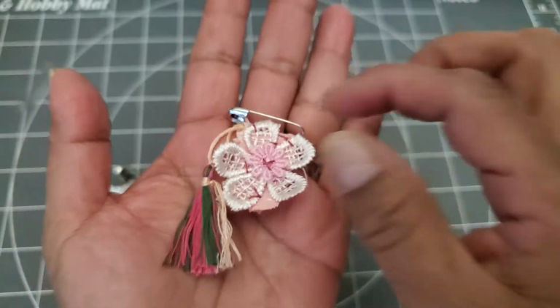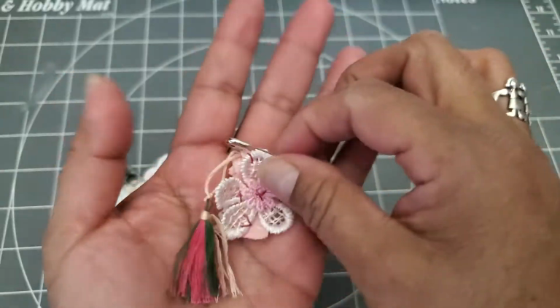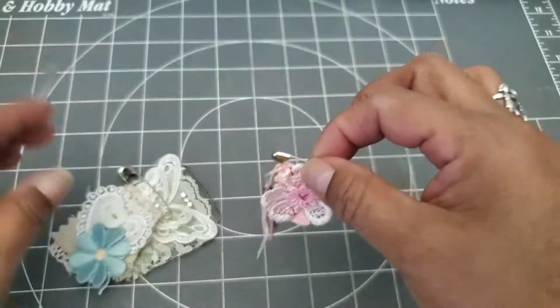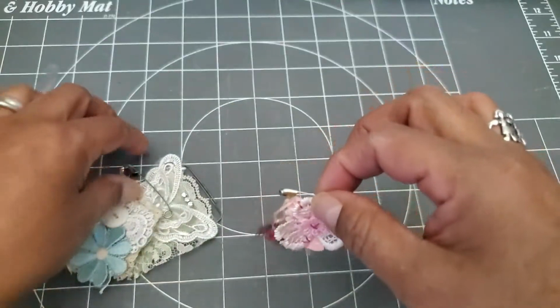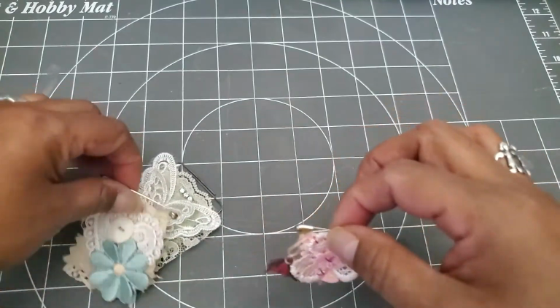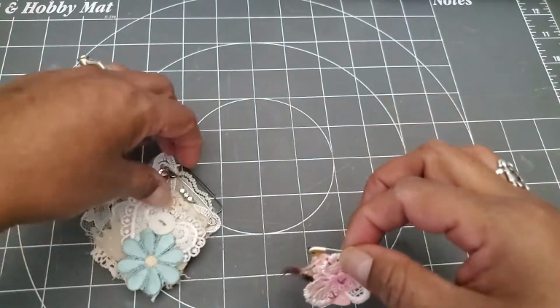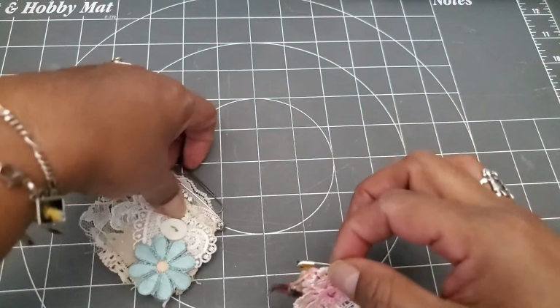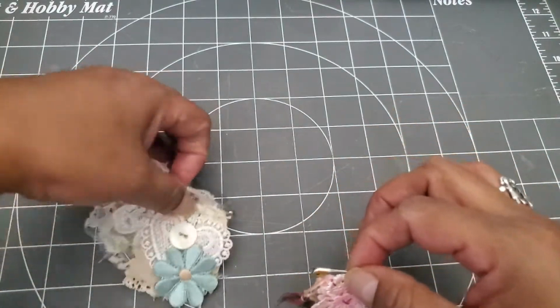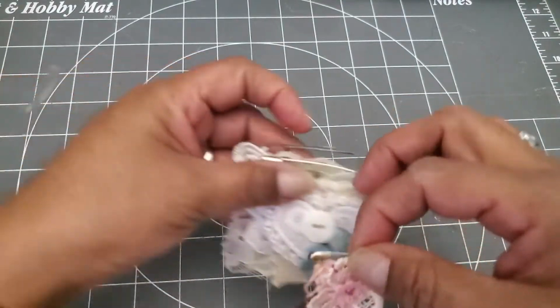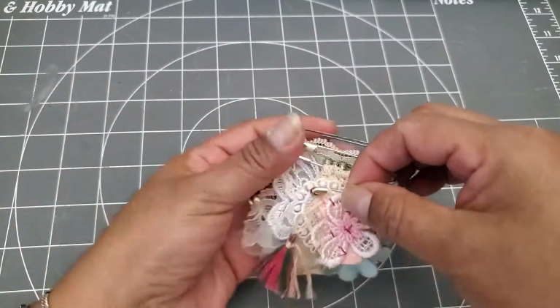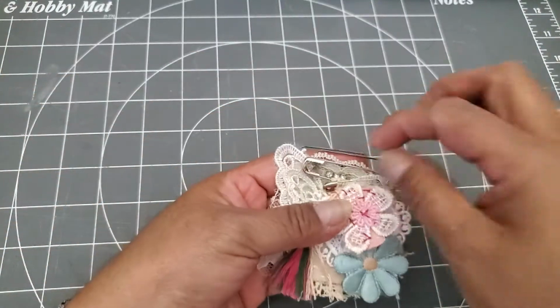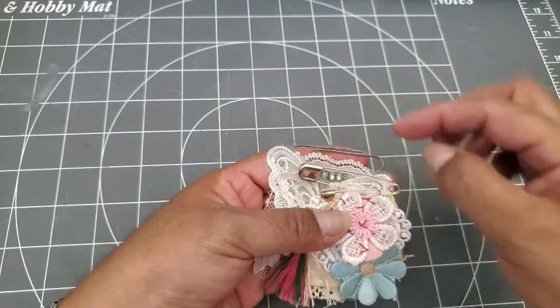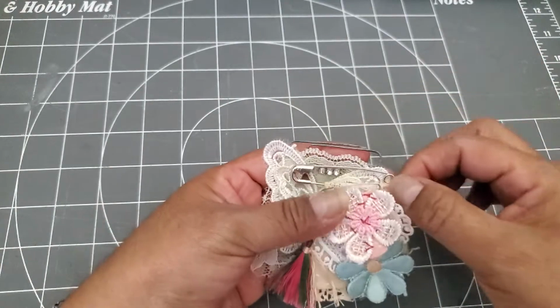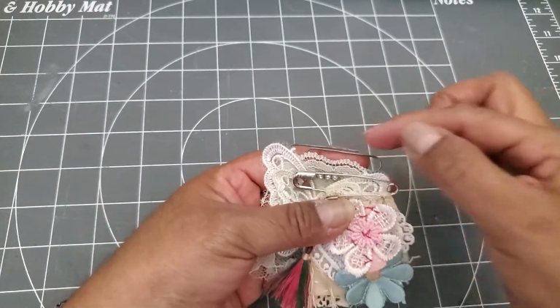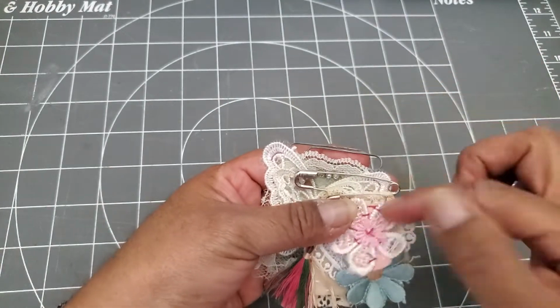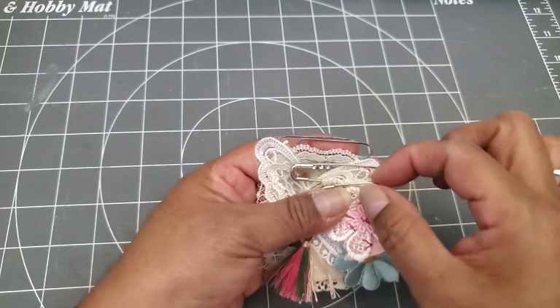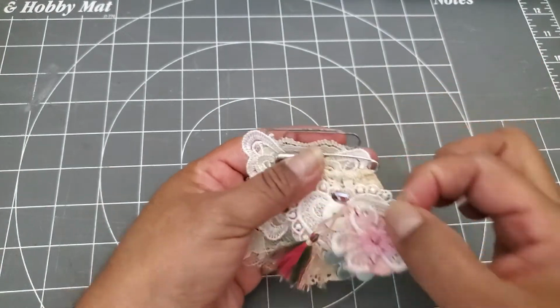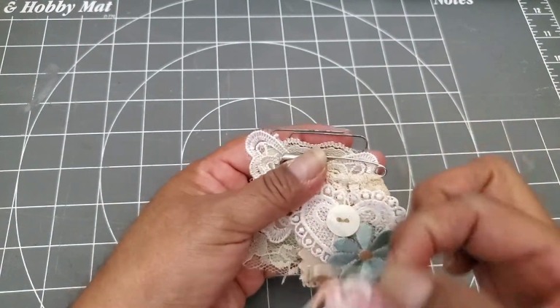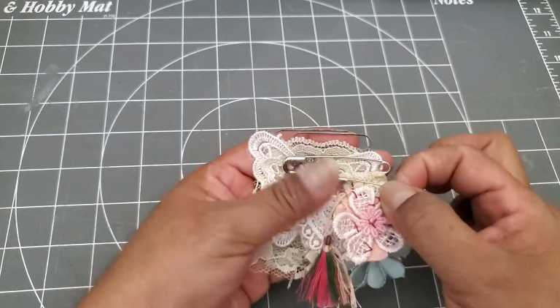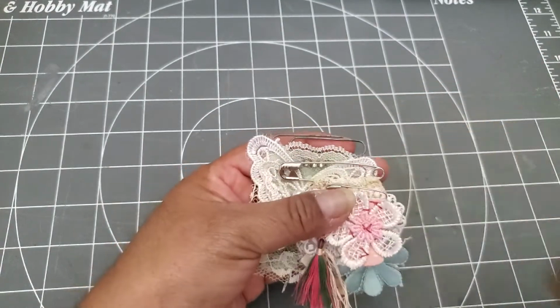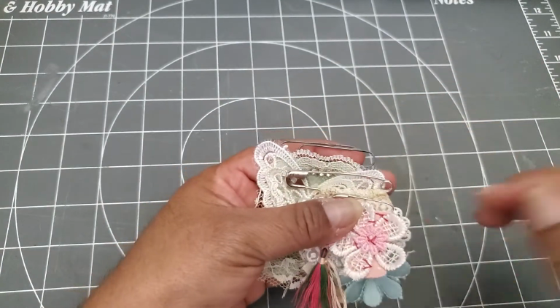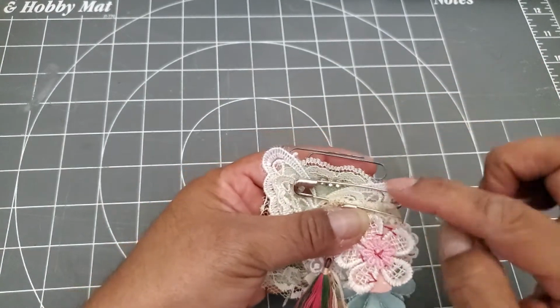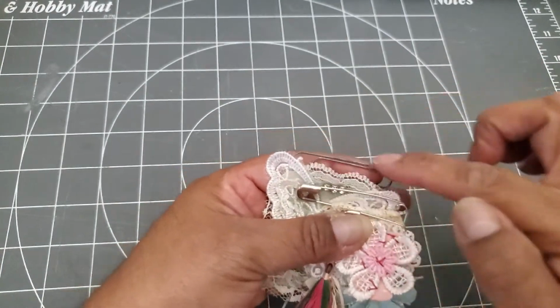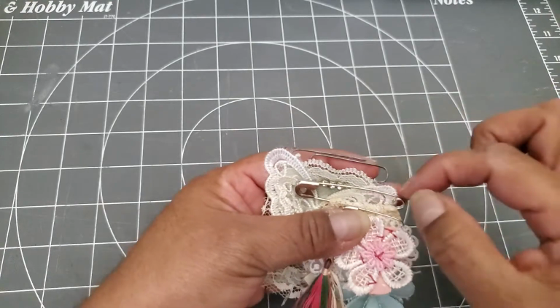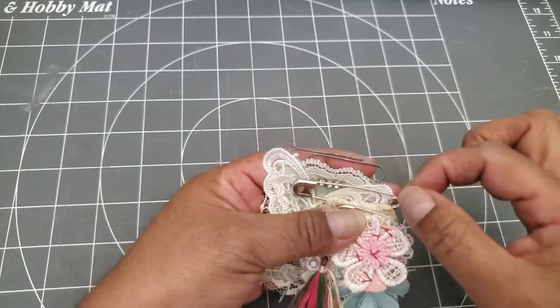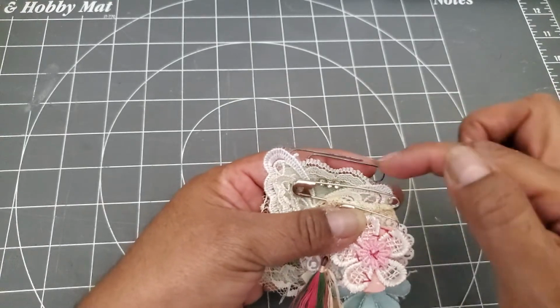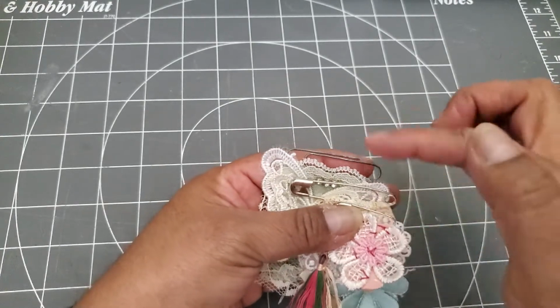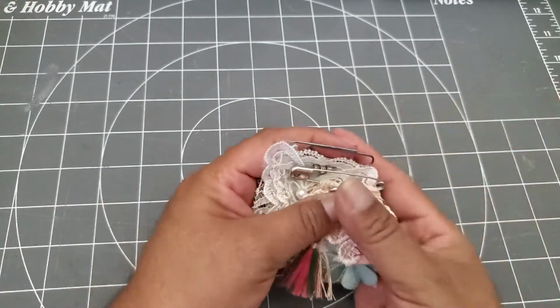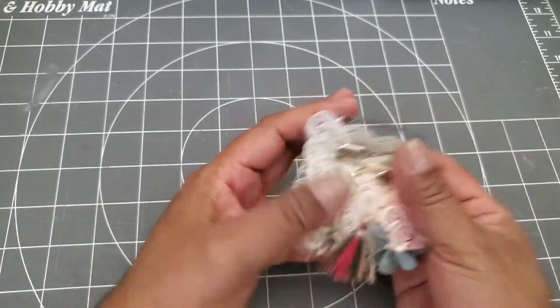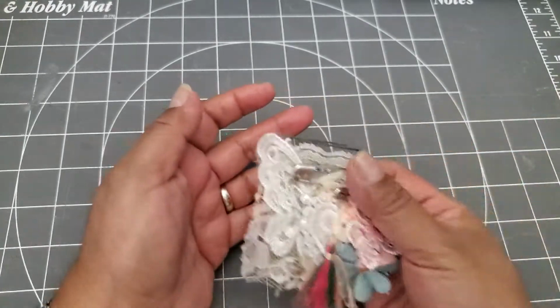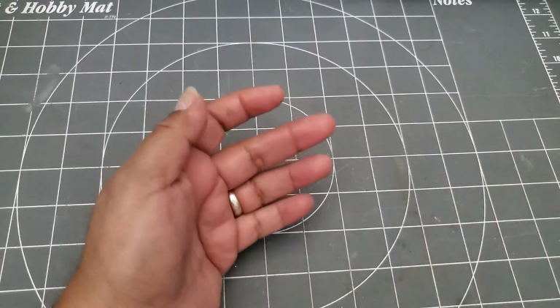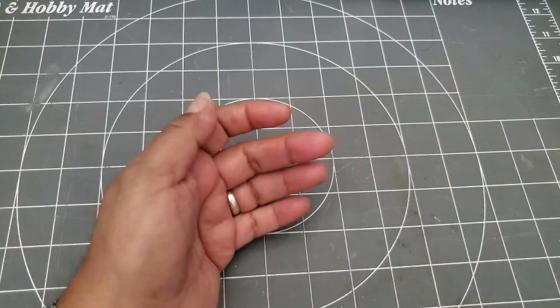So that's what I did. I'm really happy with this. I will definitely have to make more. I just happened to find these little pieces — I showed them to you, I believe, in a couple of videos ago — the pins and the paper clips. So I went ahead and used those up.